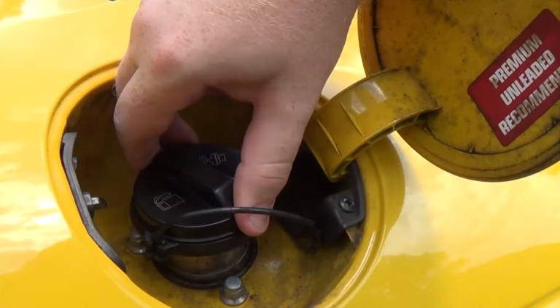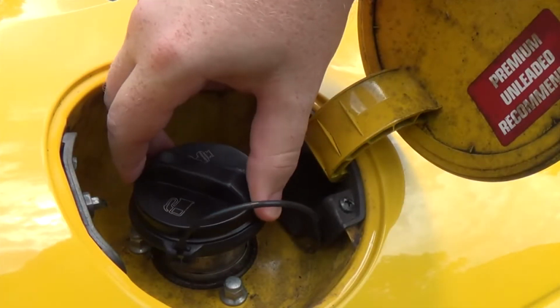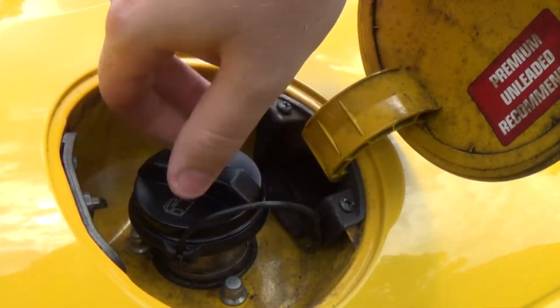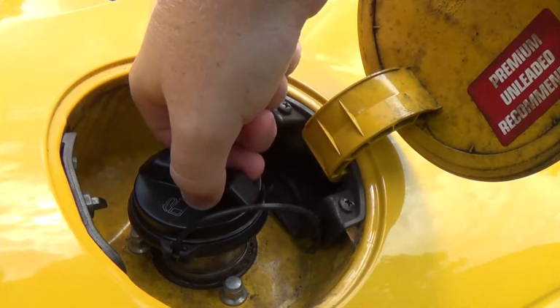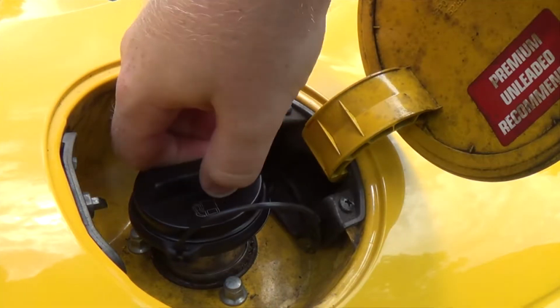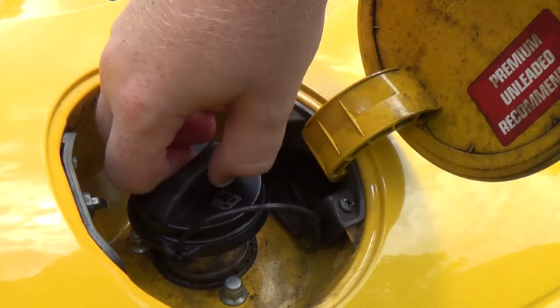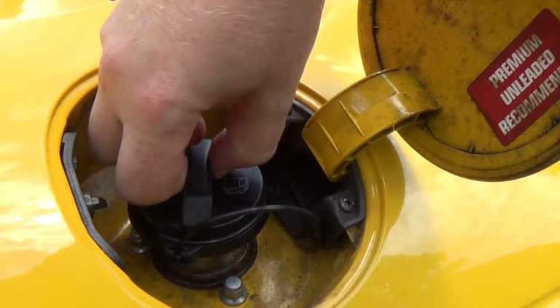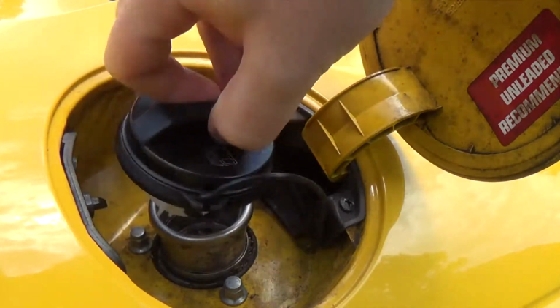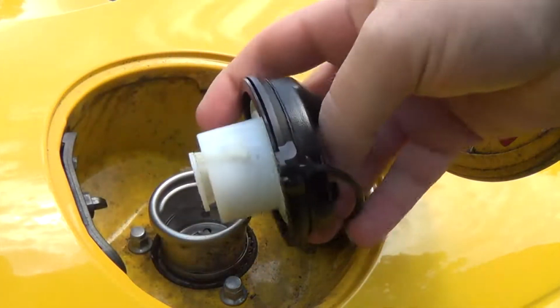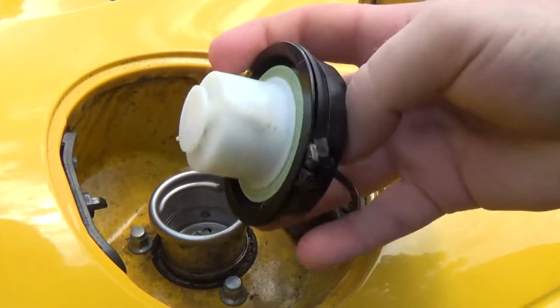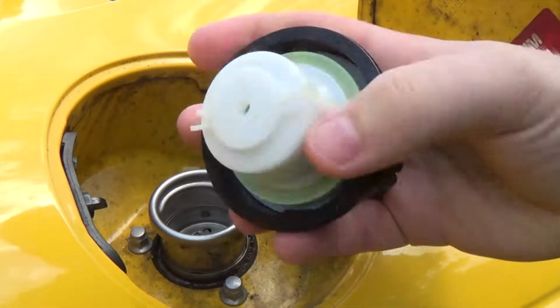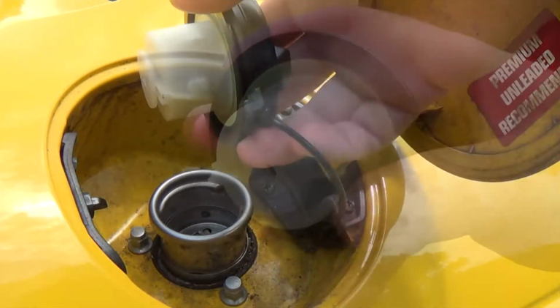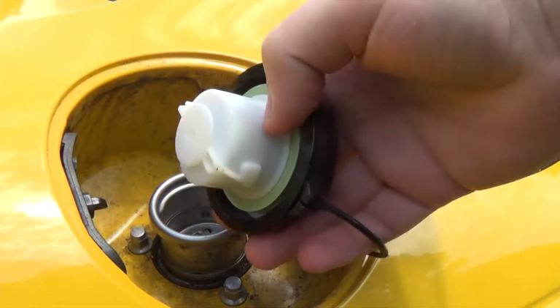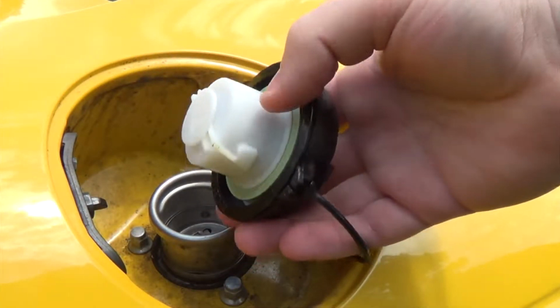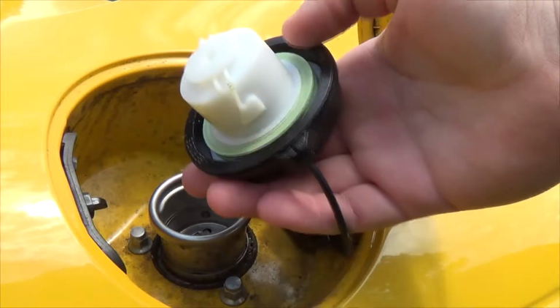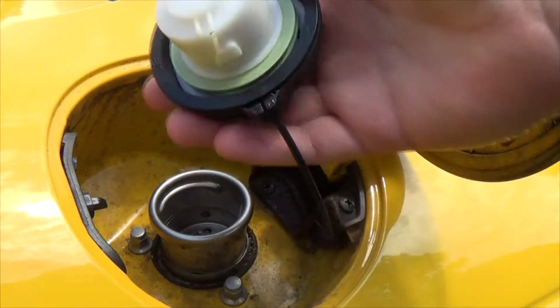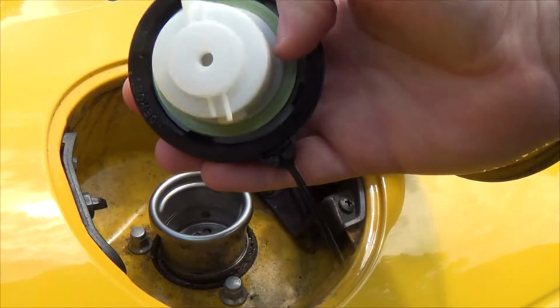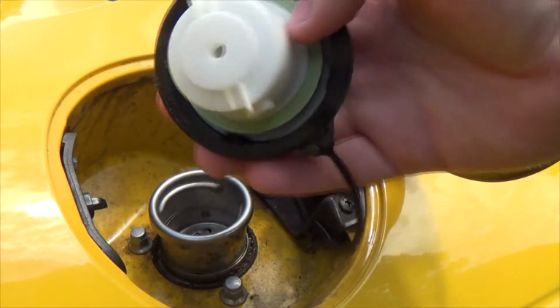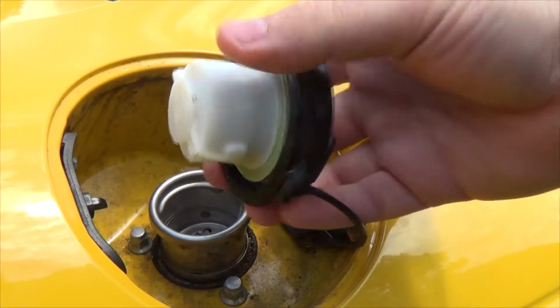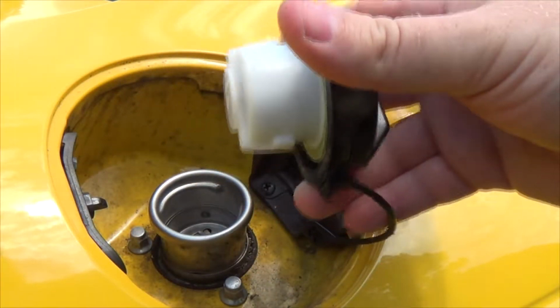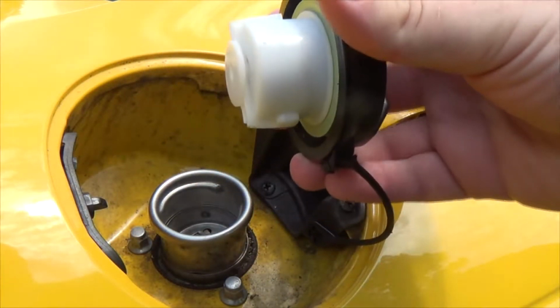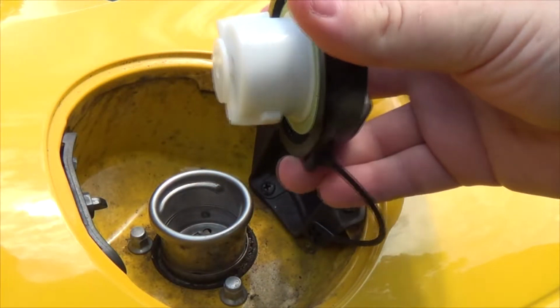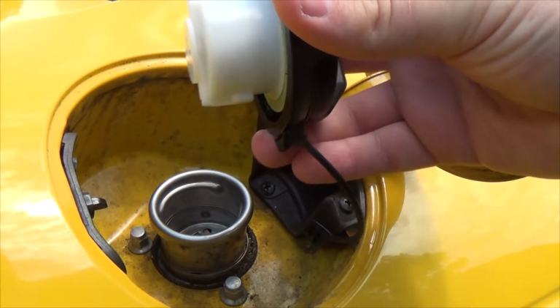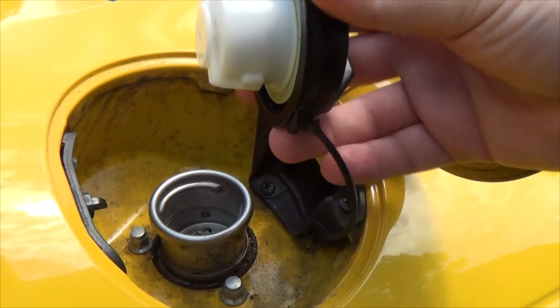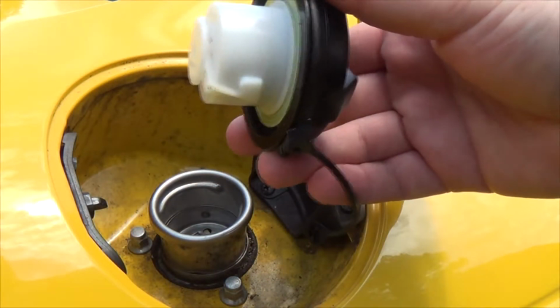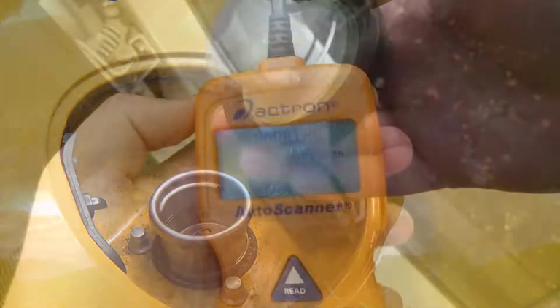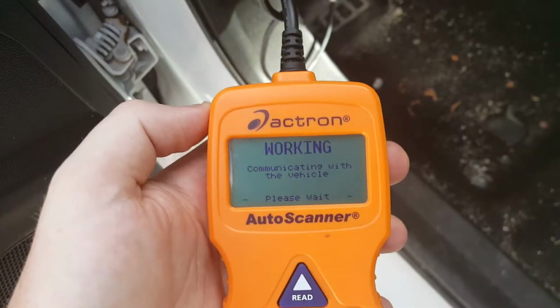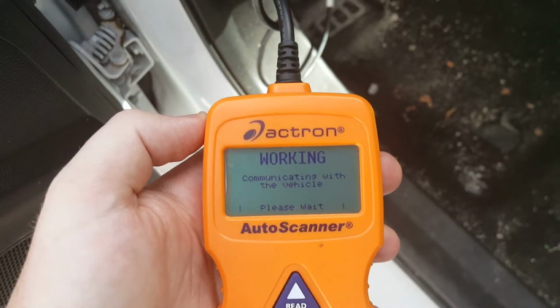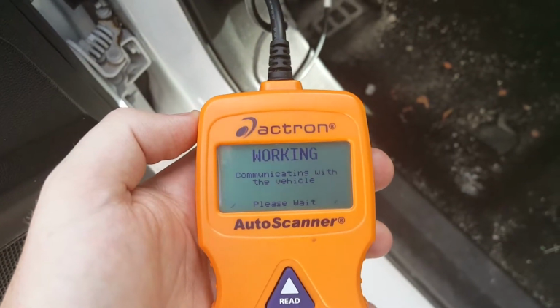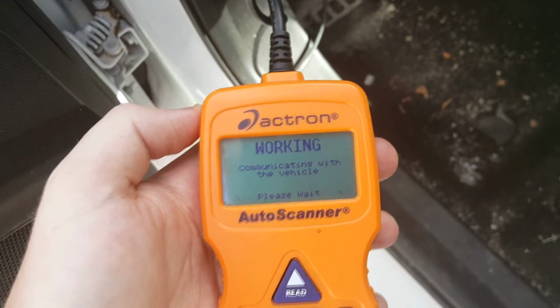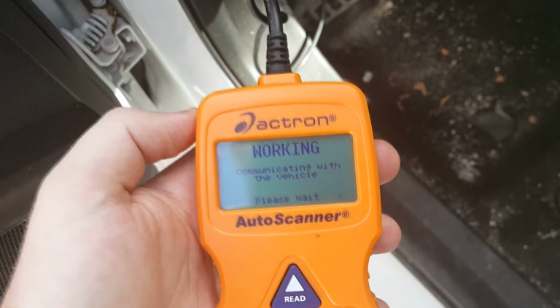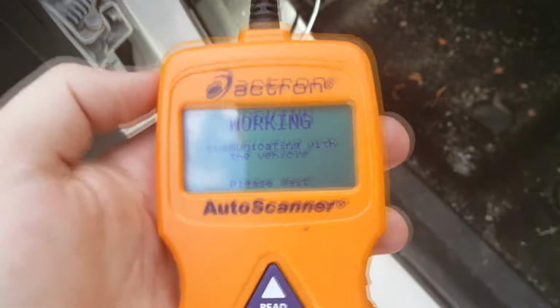Sometimes fuel caps don't quite fit right and they start clicking early. If it starts clicking too early, it might not have a good enough seal to keep the vapors in the tank. And that can cause check engine lights and it can cause you to fail emissions tests.